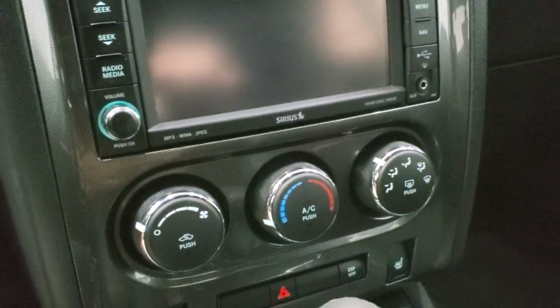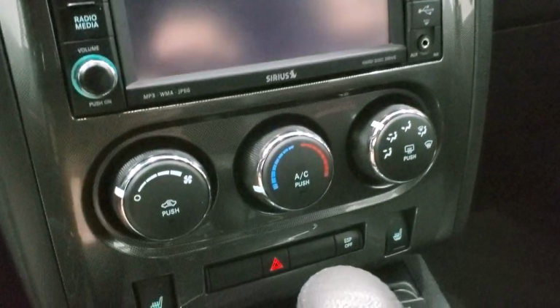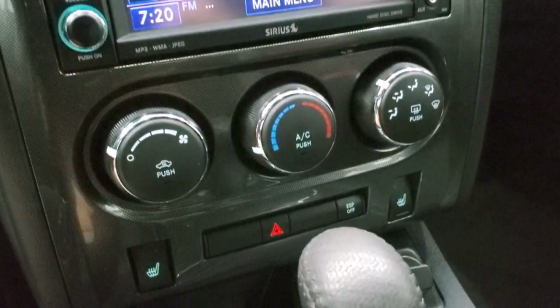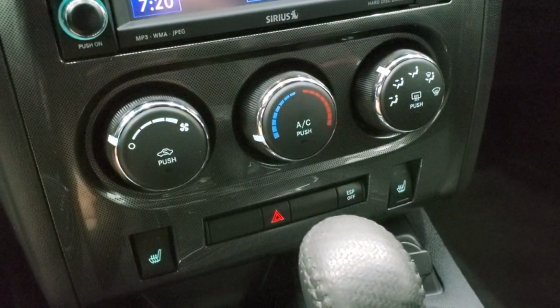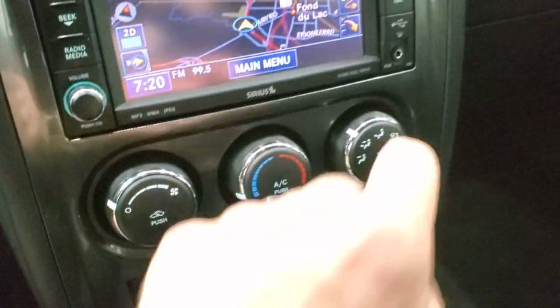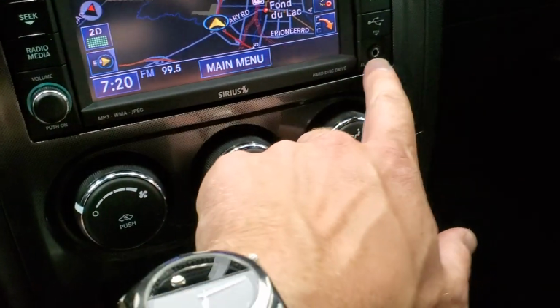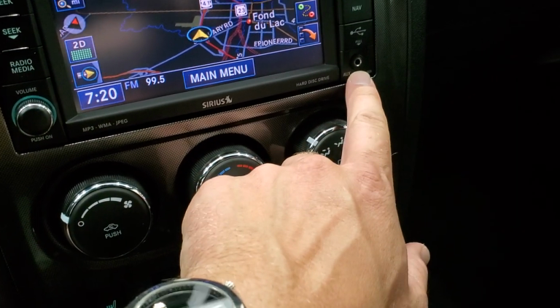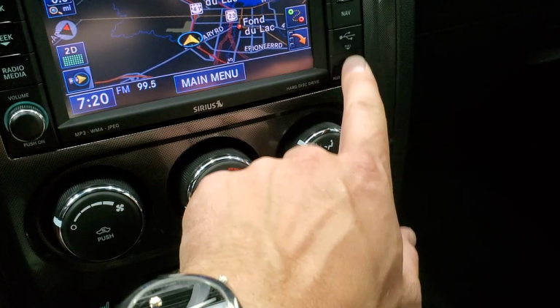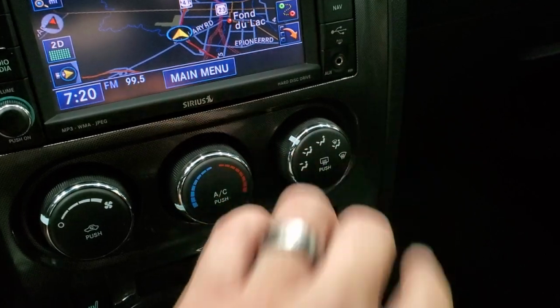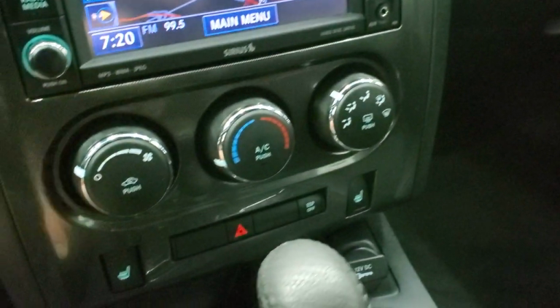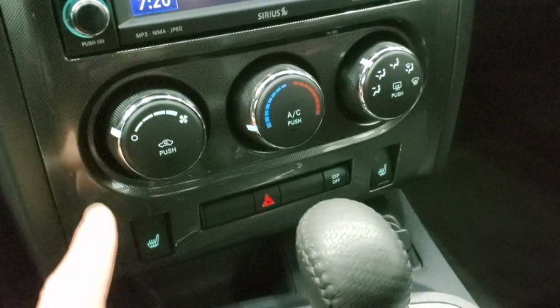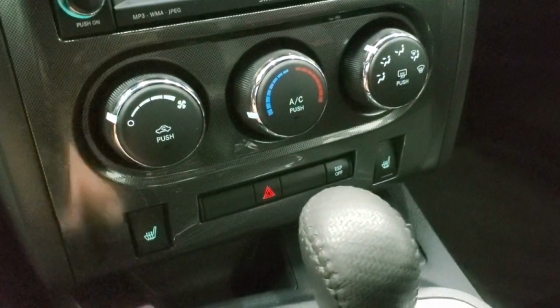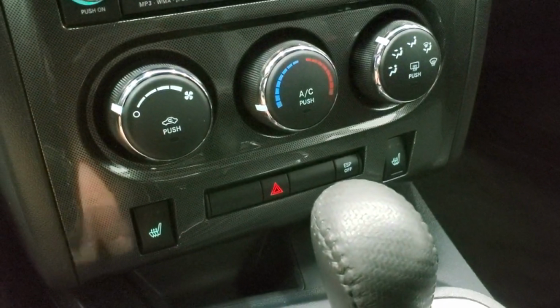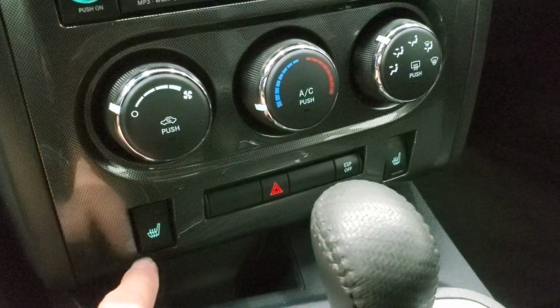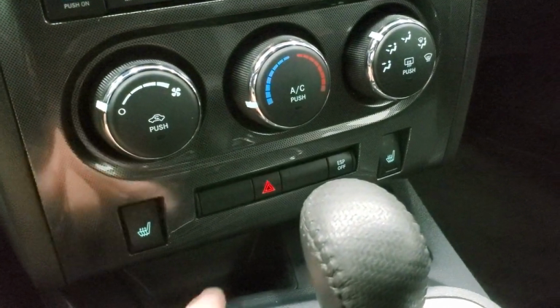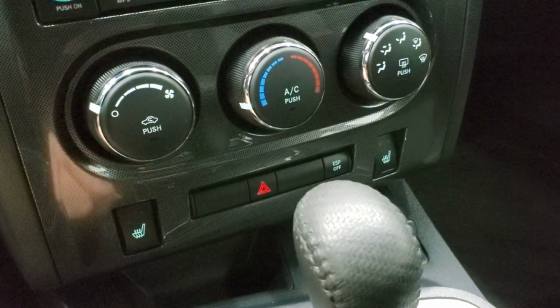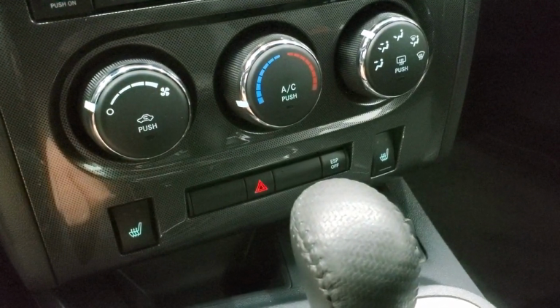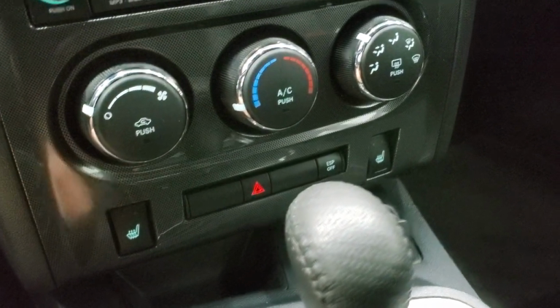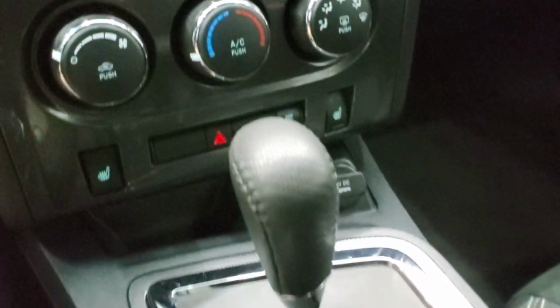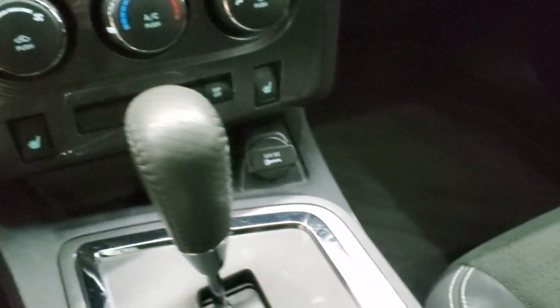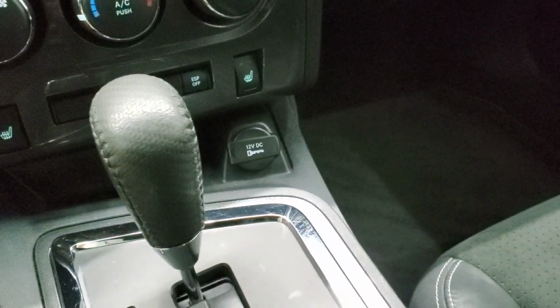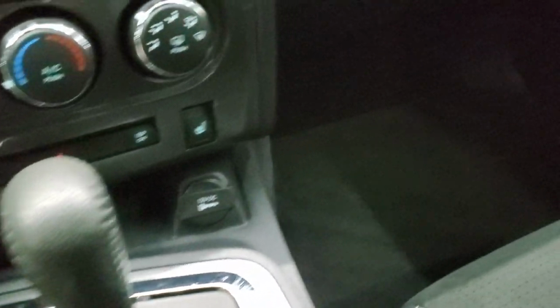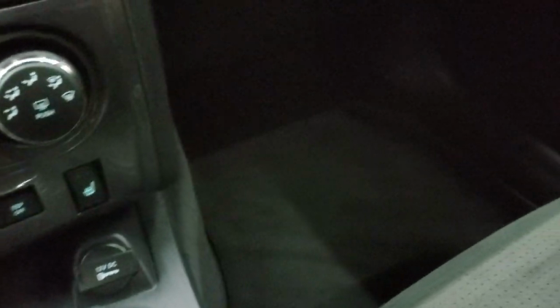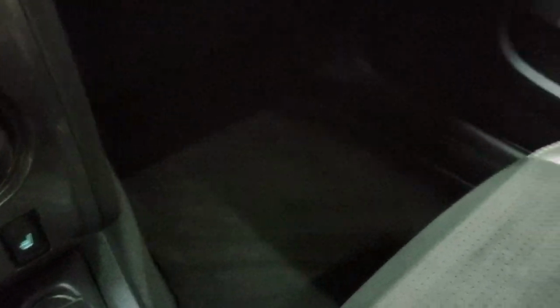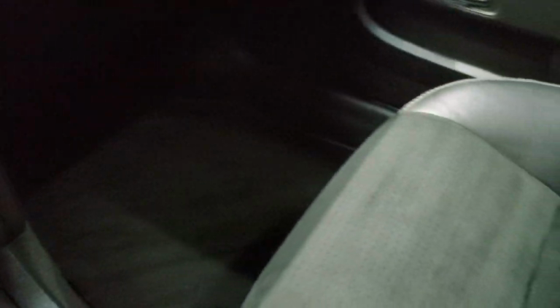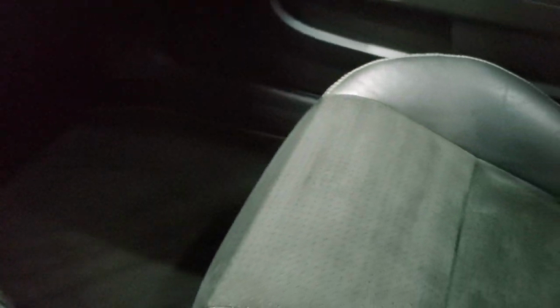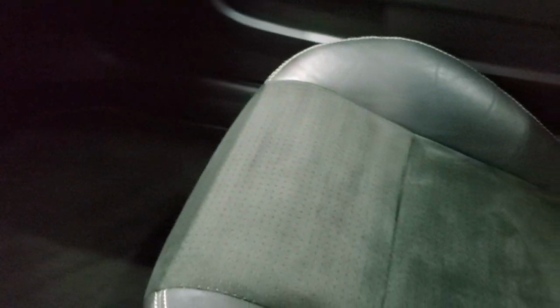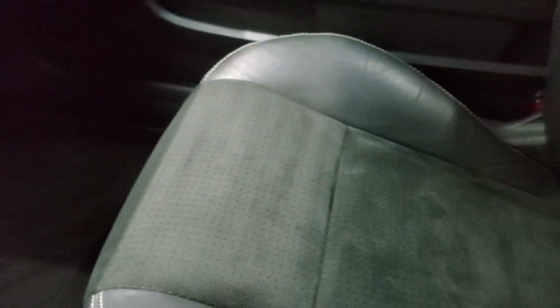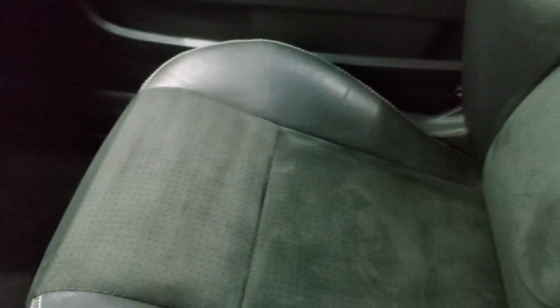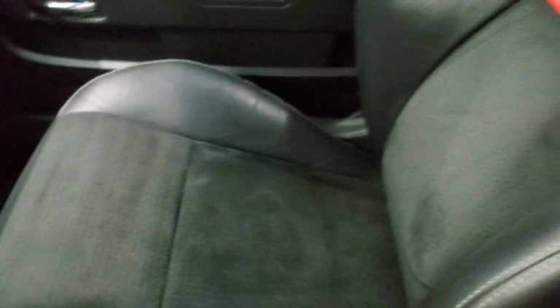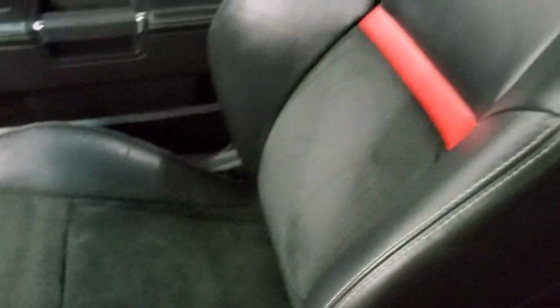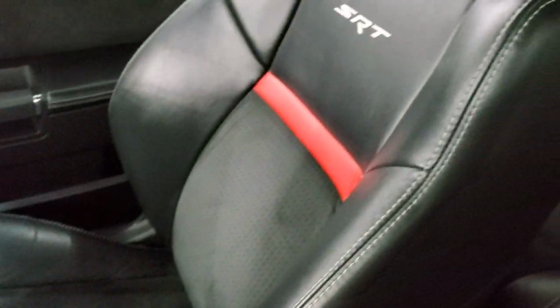Down here are your climate controls. There's also an AUX and USB jack right there. Heated seat buttons and electronic stability program. Automatic transmission on this one. The passenger side floor mat and seat are in excellent condition — no rips or tears.